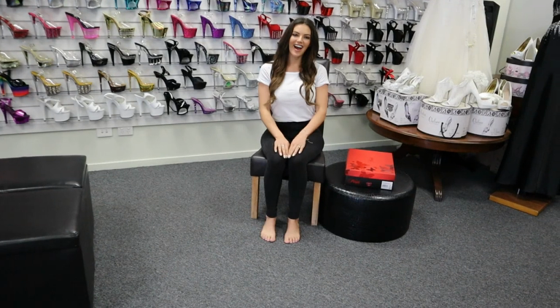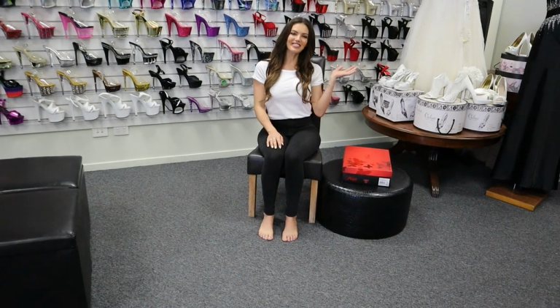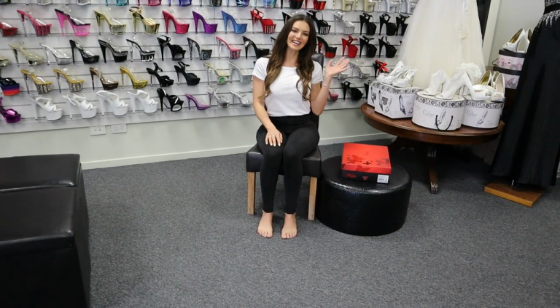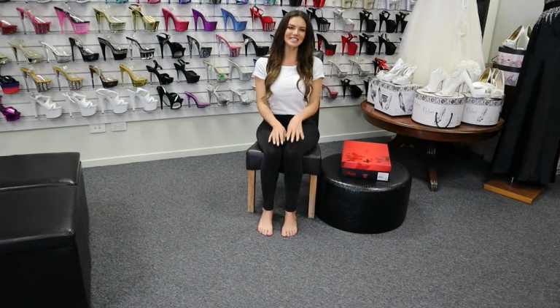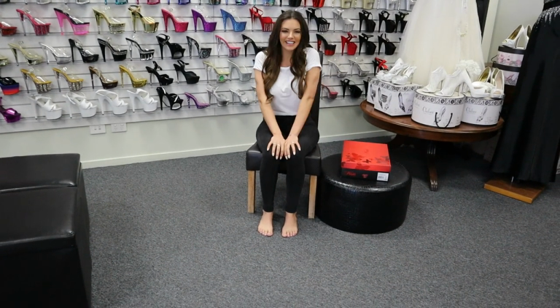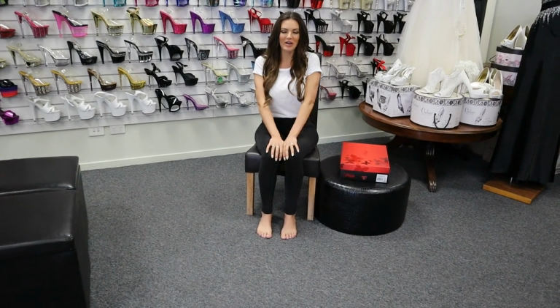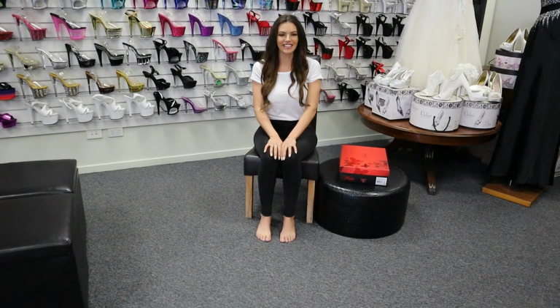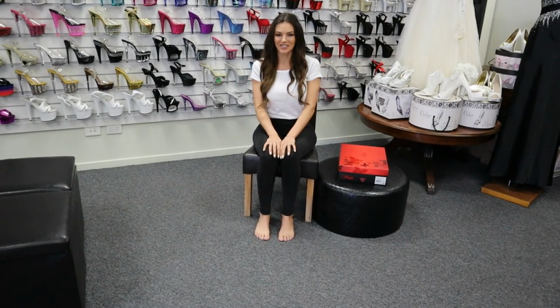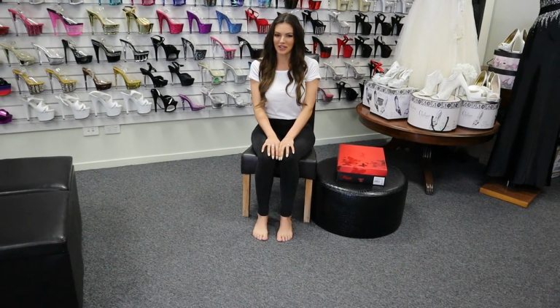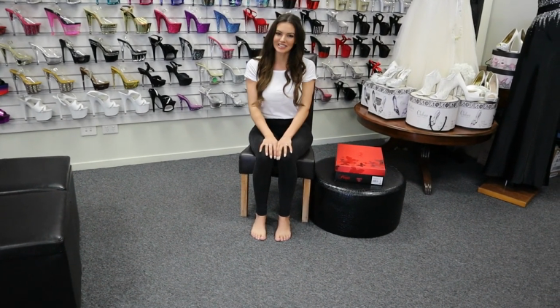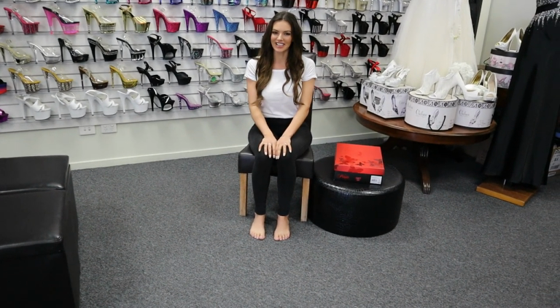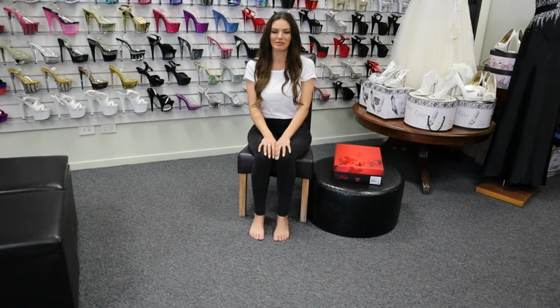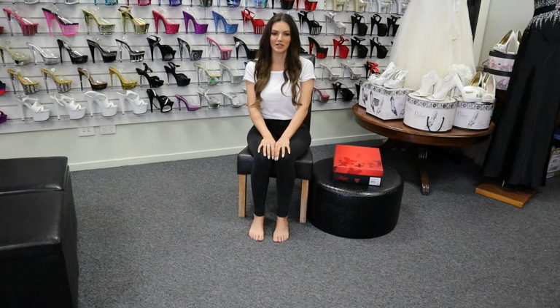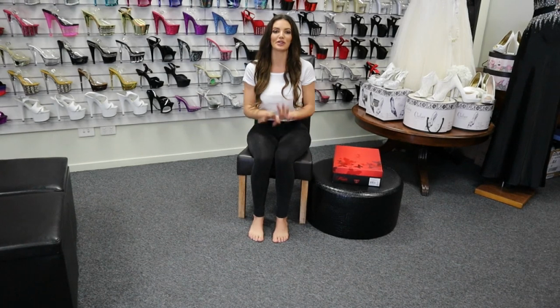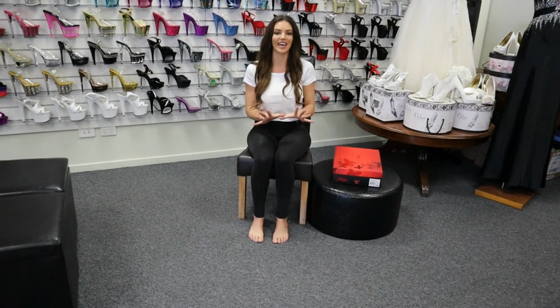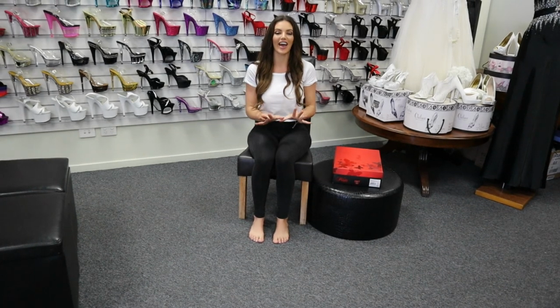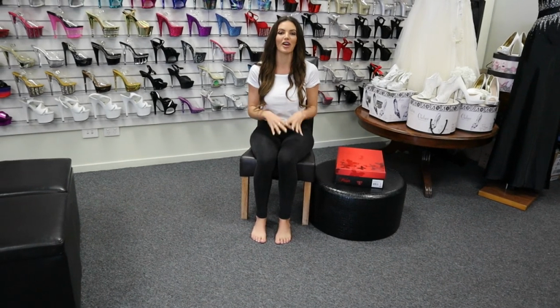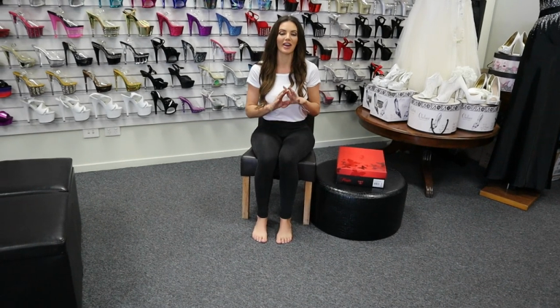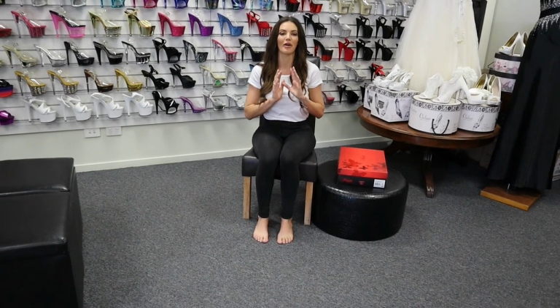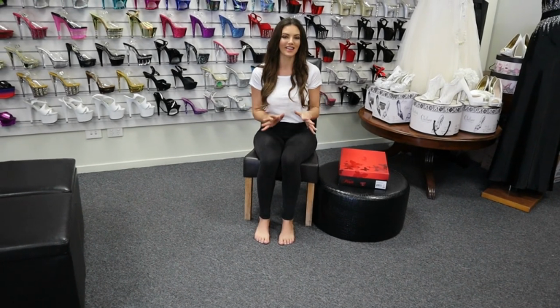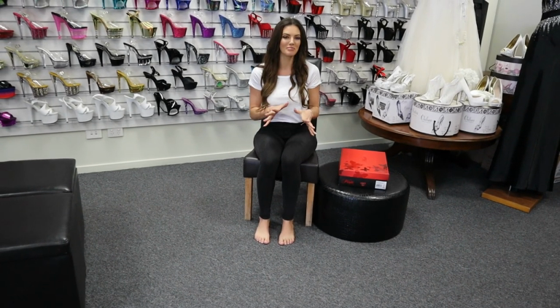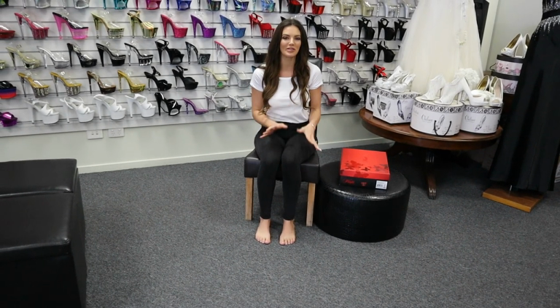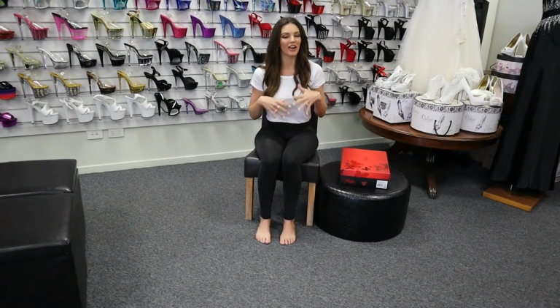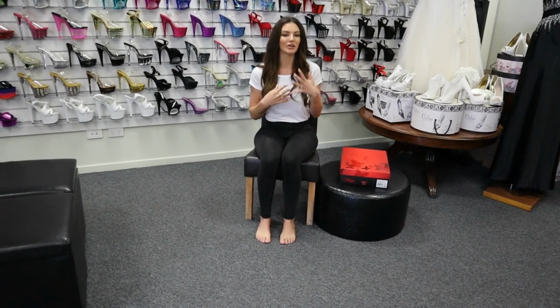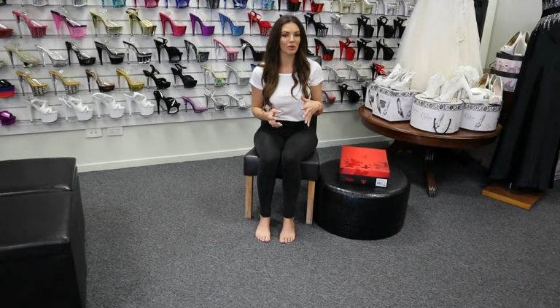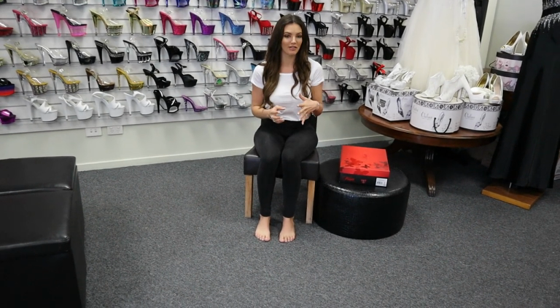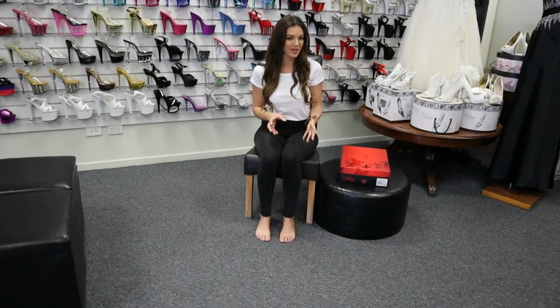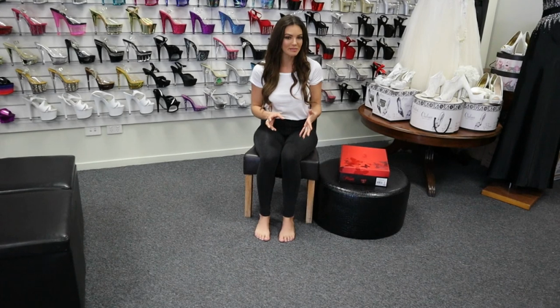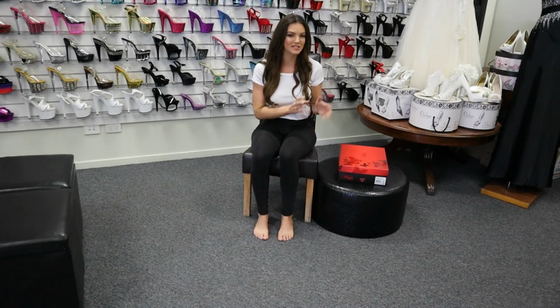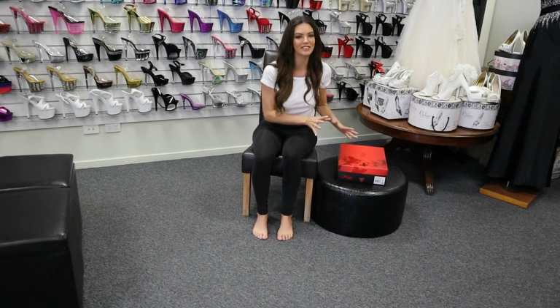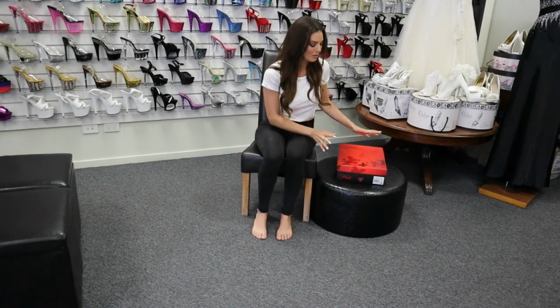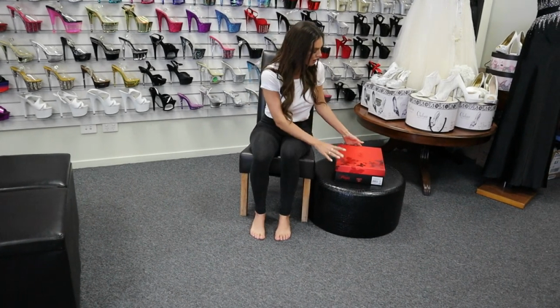Hi everyone, it's Amanda. I'm back at Shoes of Hollywood to do another review. So today I have a pair of amazing boots. I know a lot of you have been requesting boots, so this is what we've got.